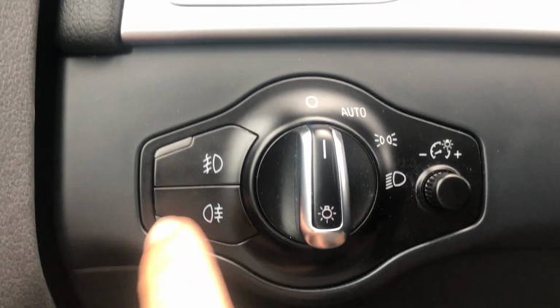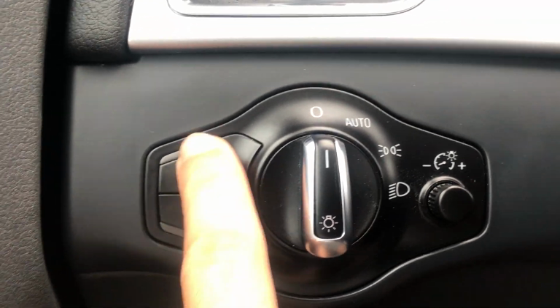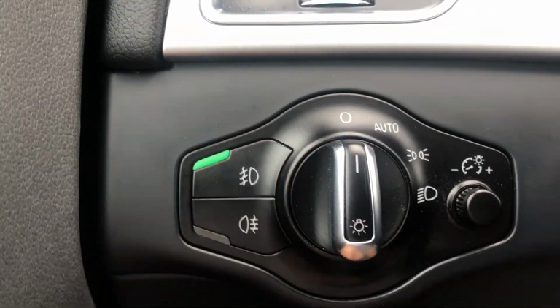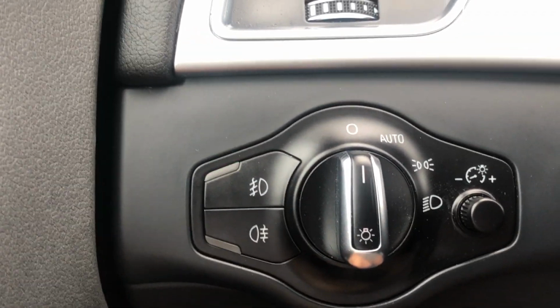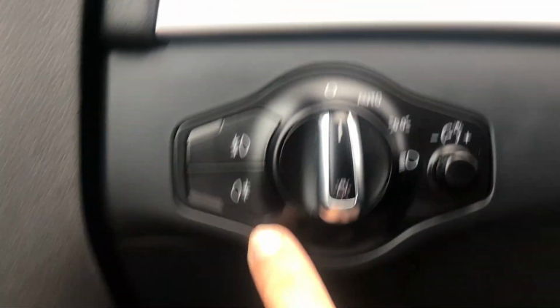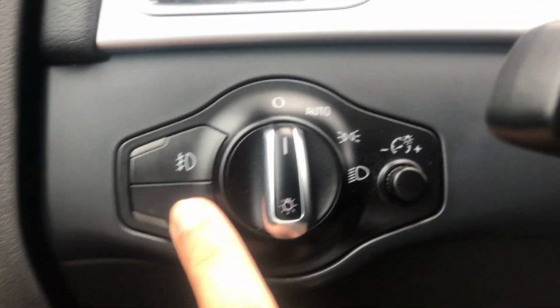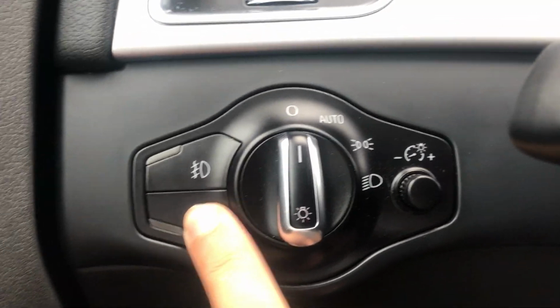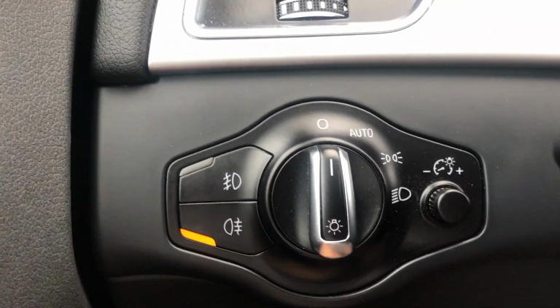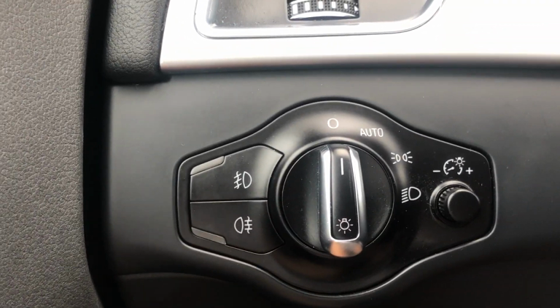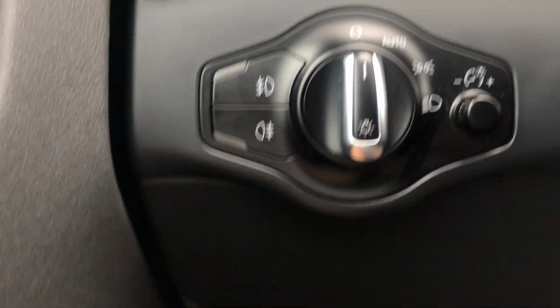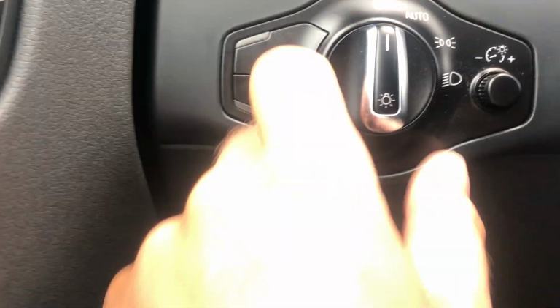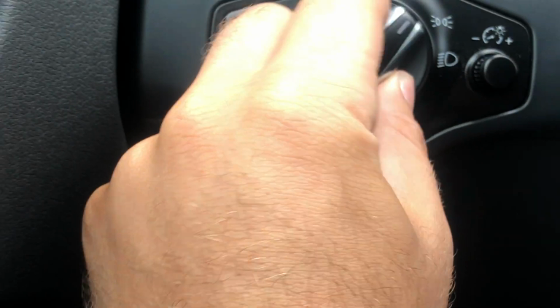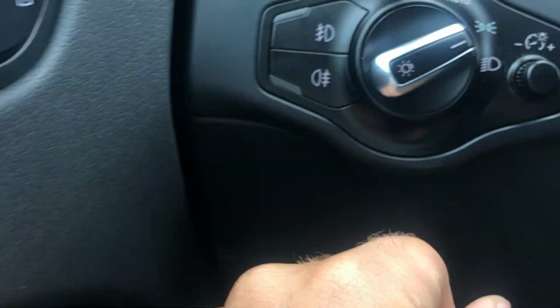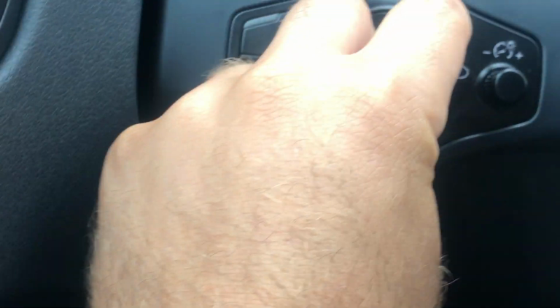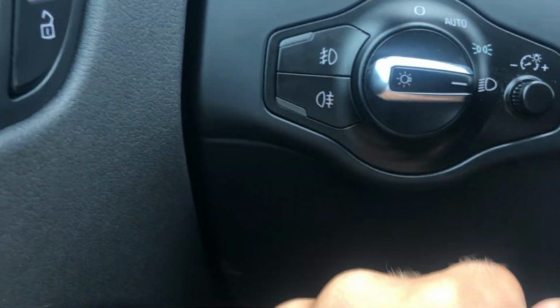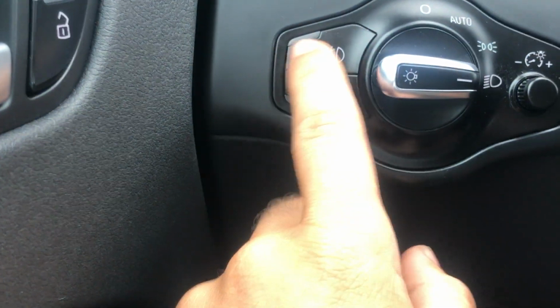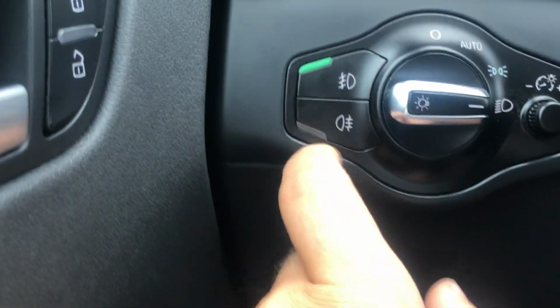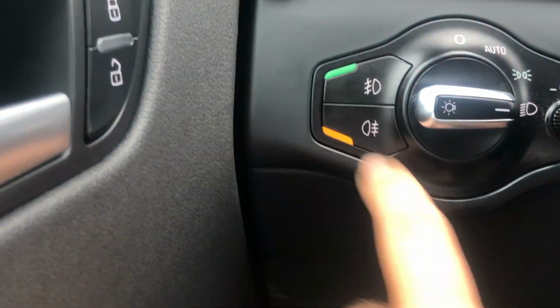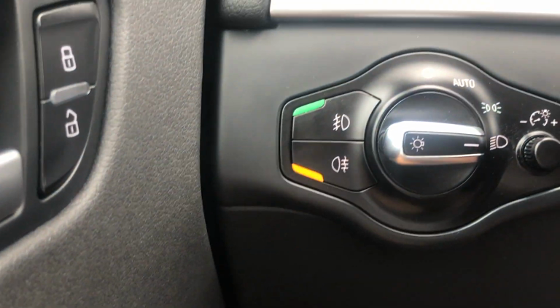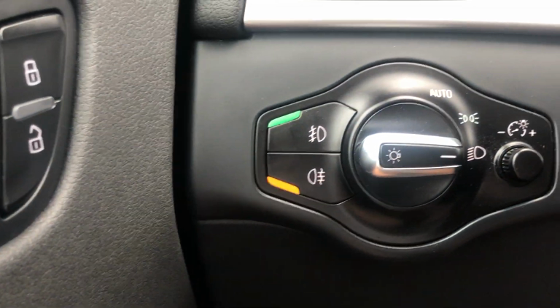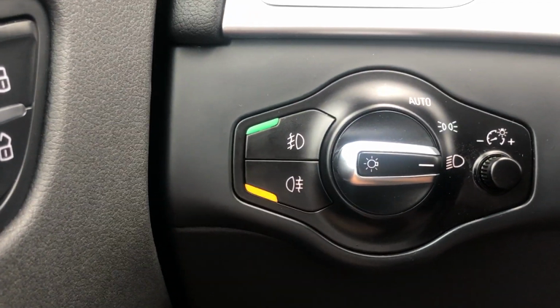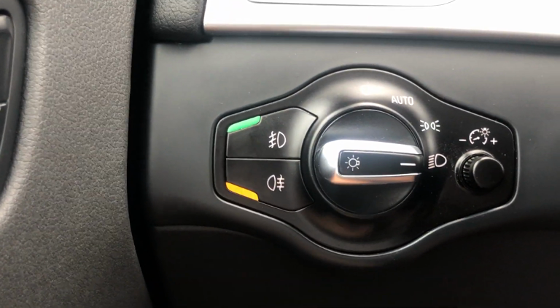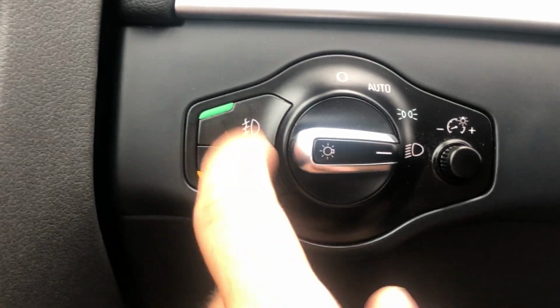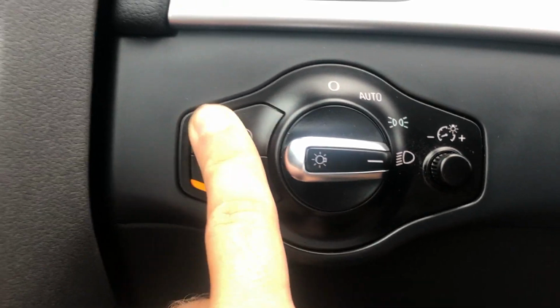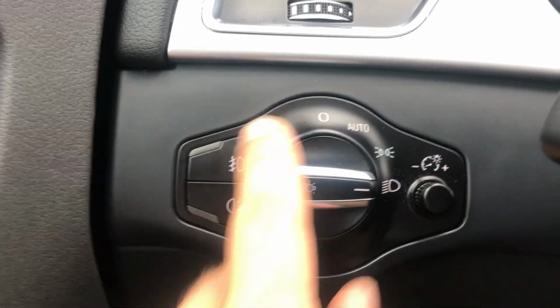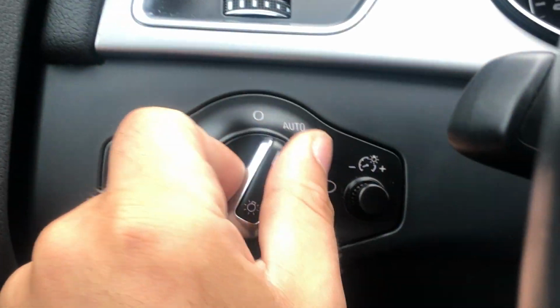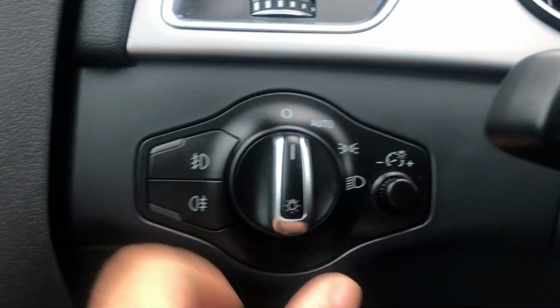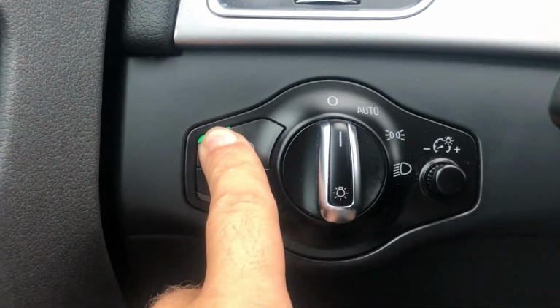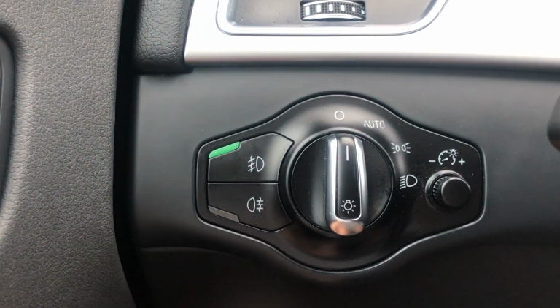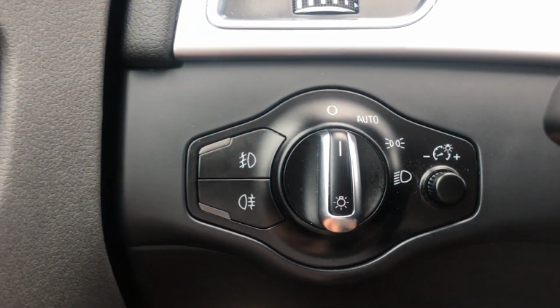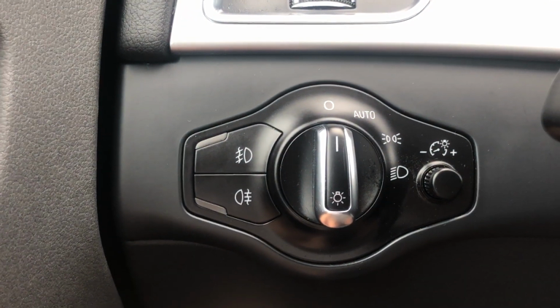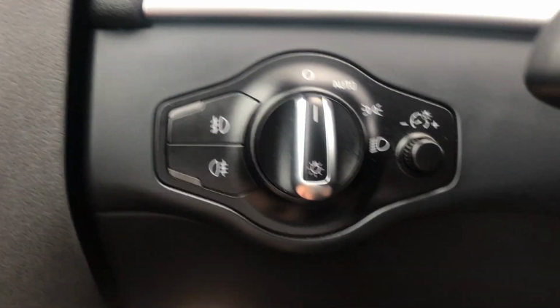Here you have the fog lights in the front, there you have the fog lights in the rear. I think you have to turn these on though. So that's kind of cool — you just go like that and it just goes out.